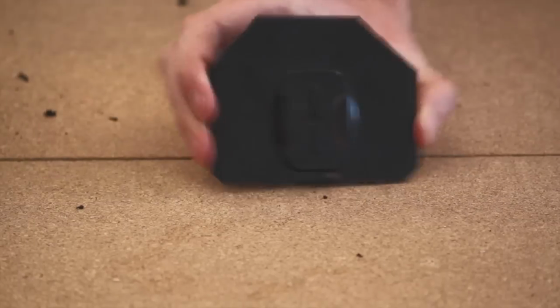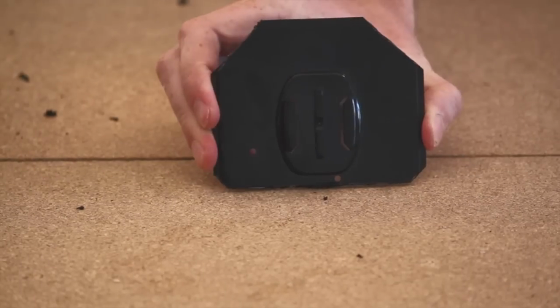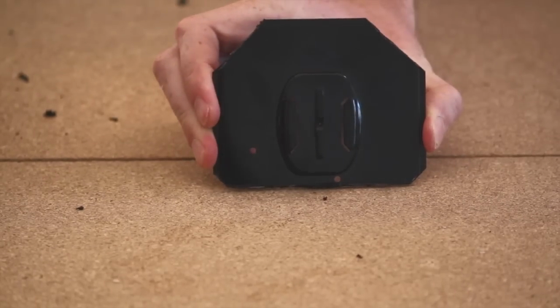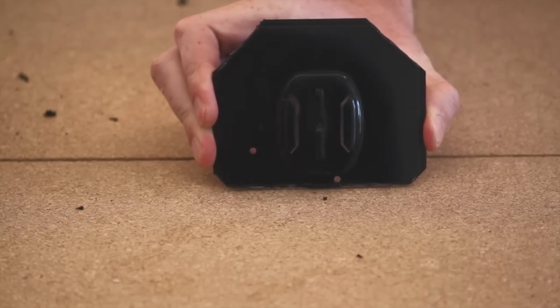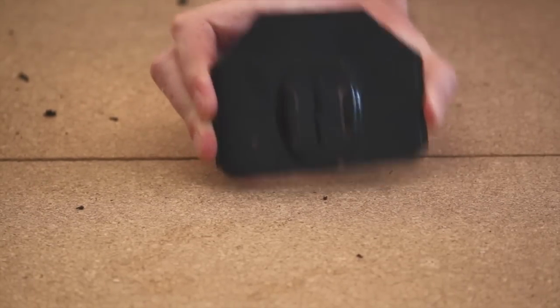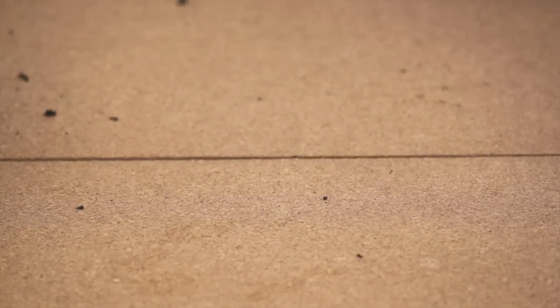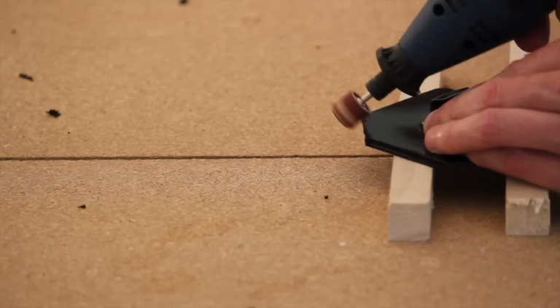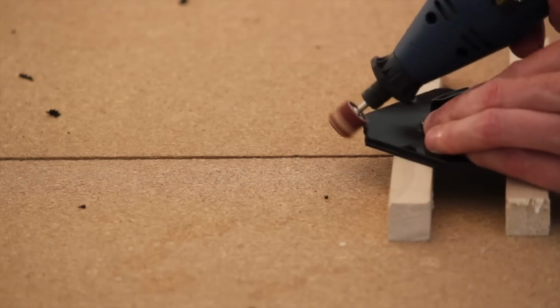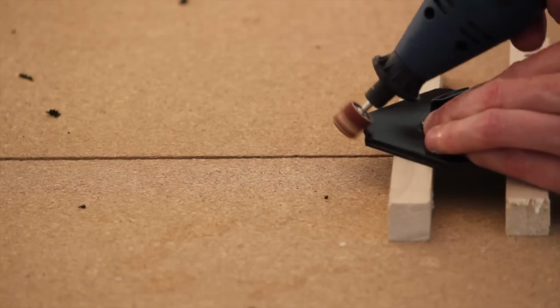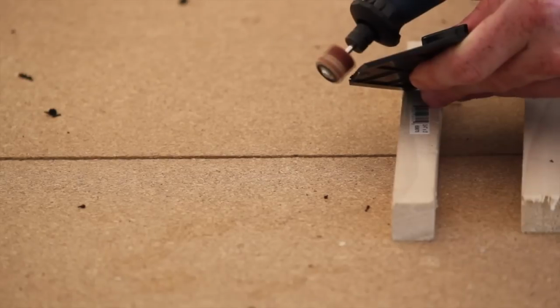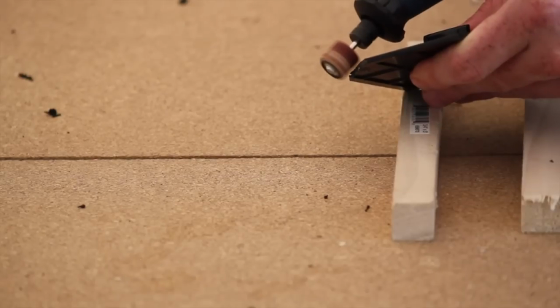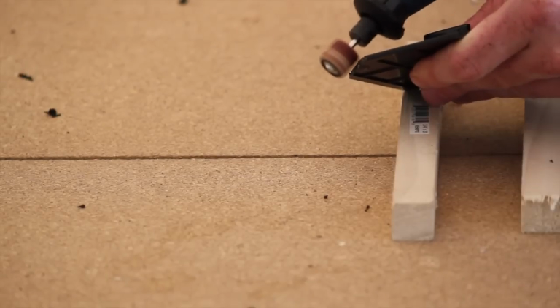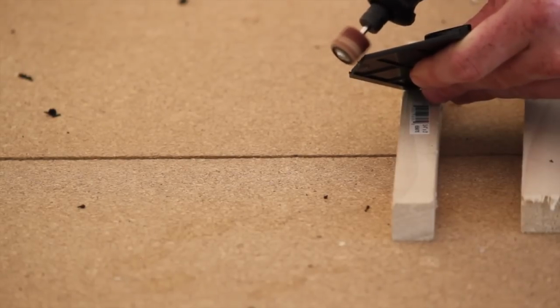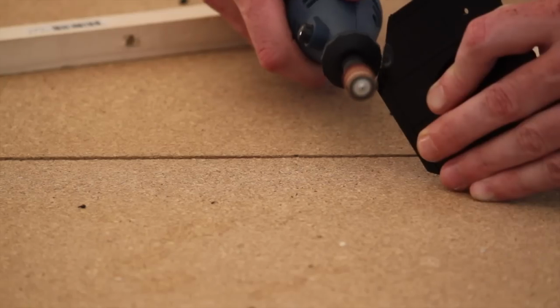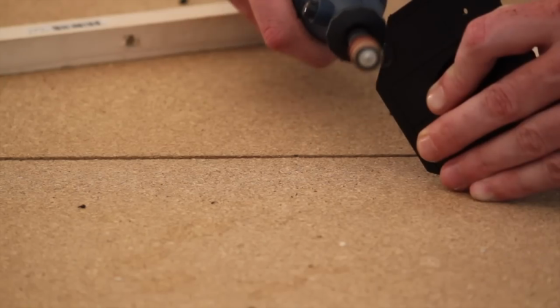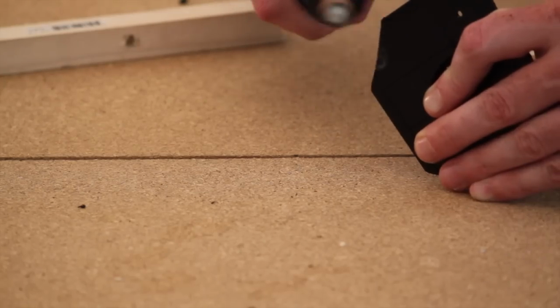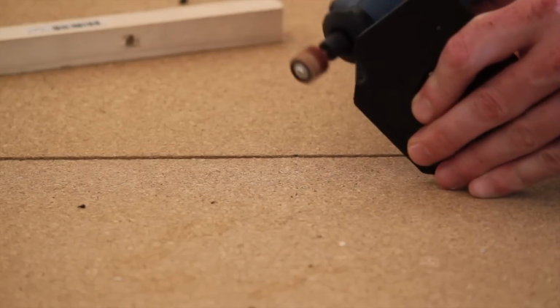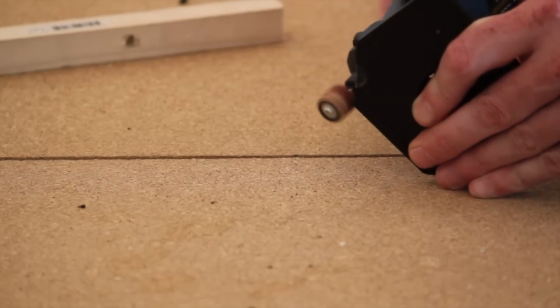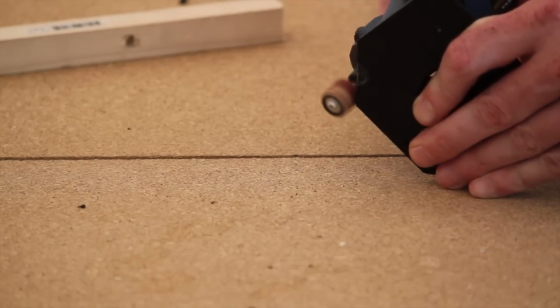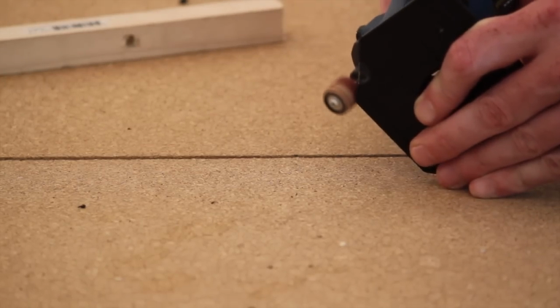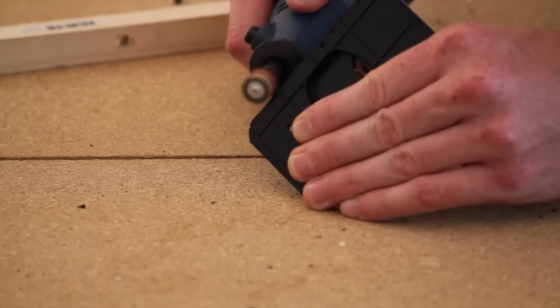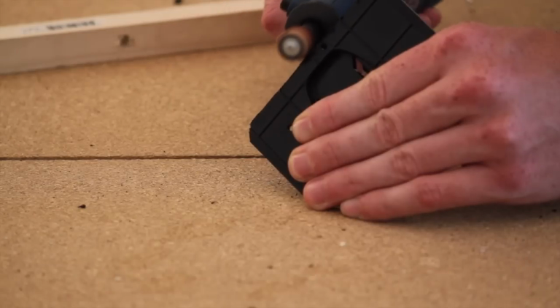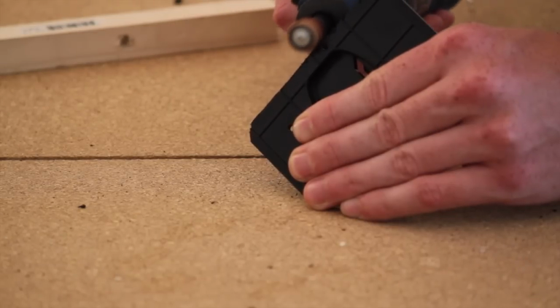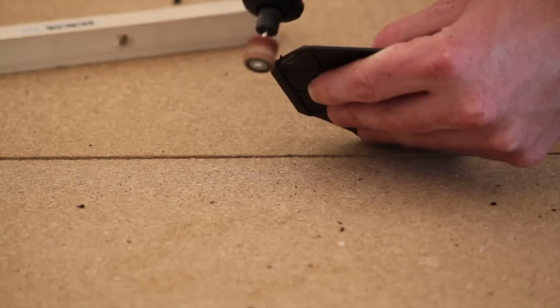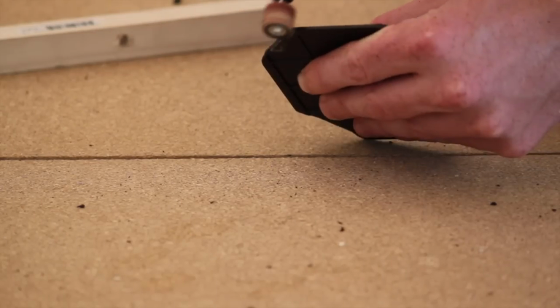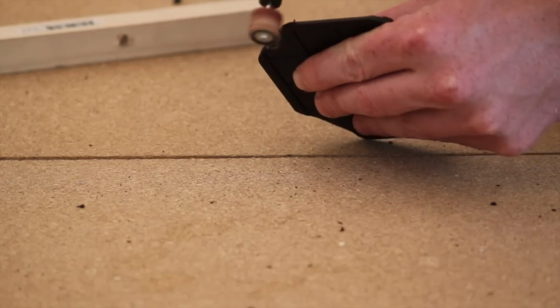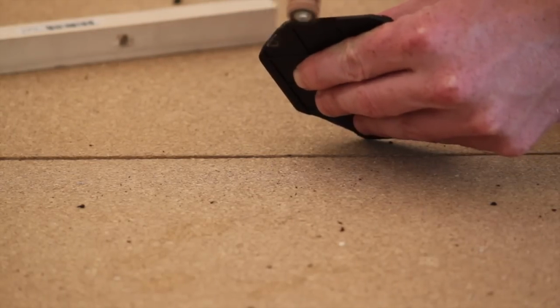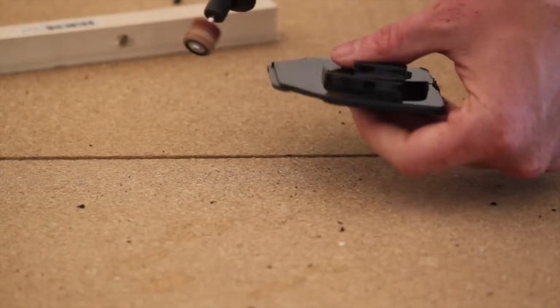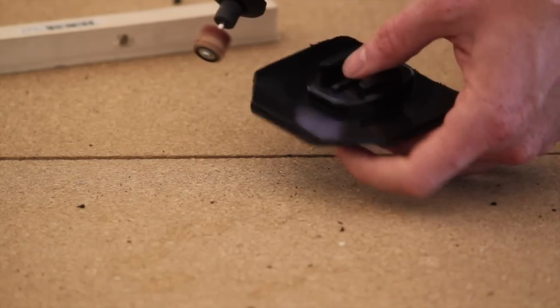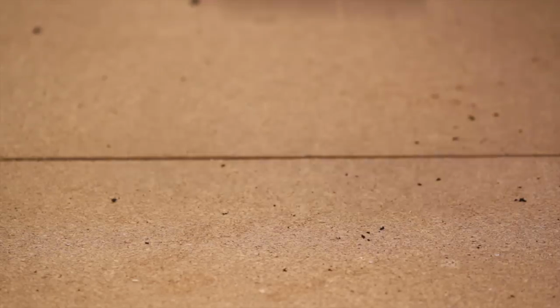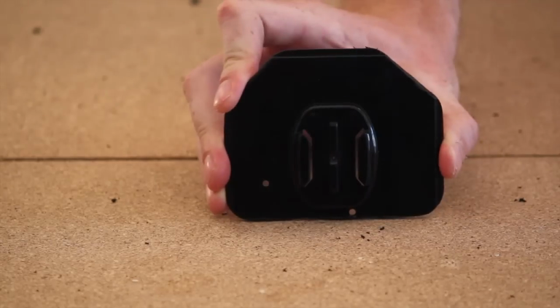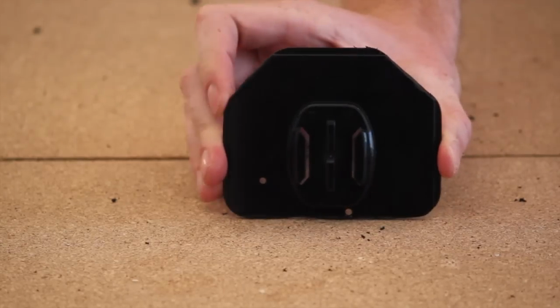When you're done you should have a shape that looks roughly like this. Using the sanding wheel, we just cleaned up everything and made it look really professional. When you're done with this step you should have something that looks like this.